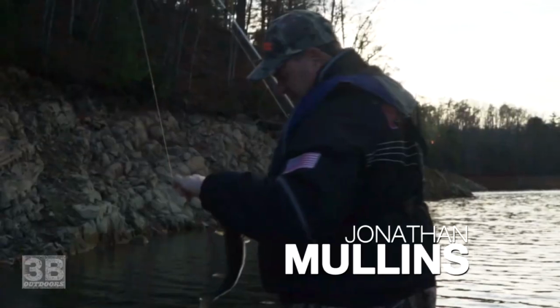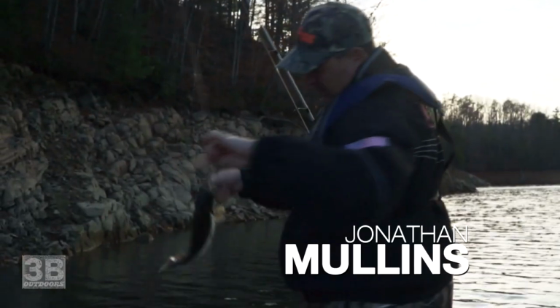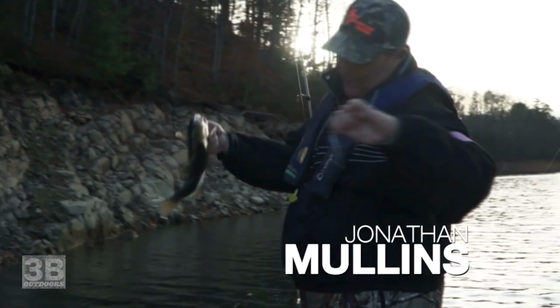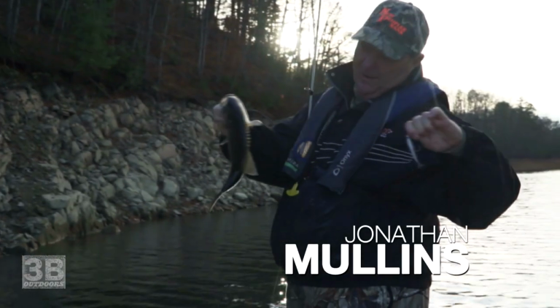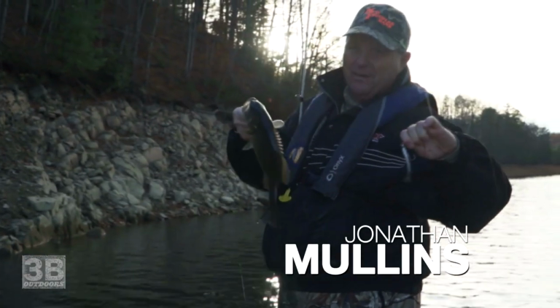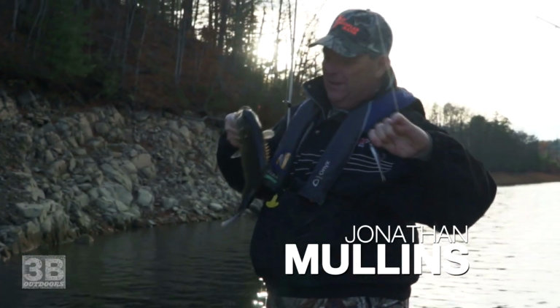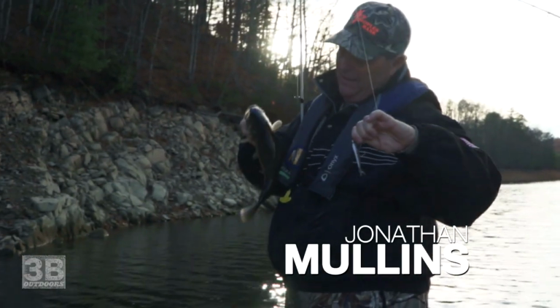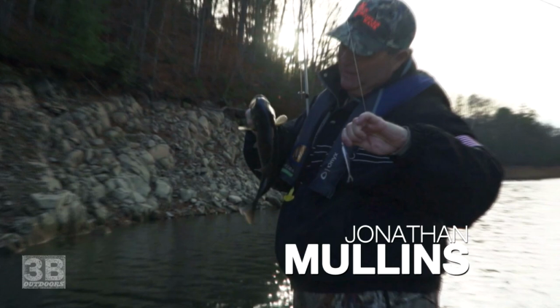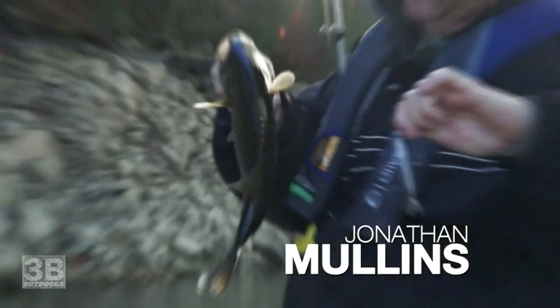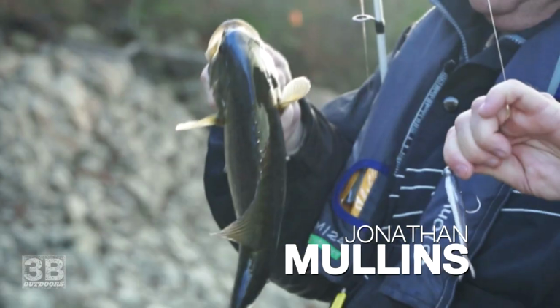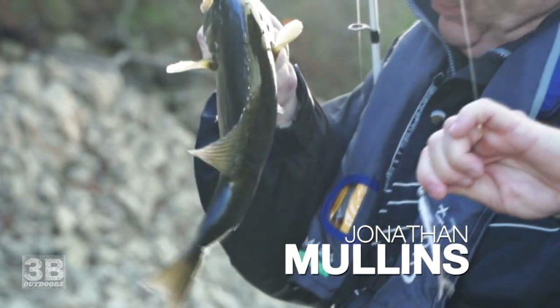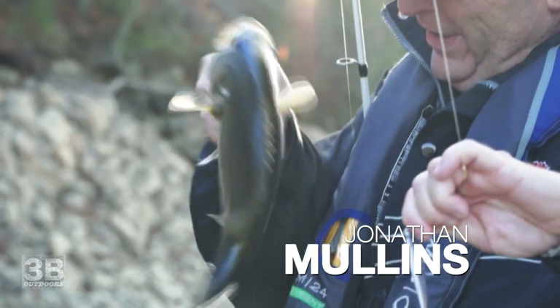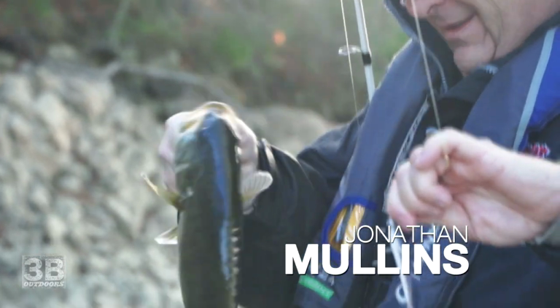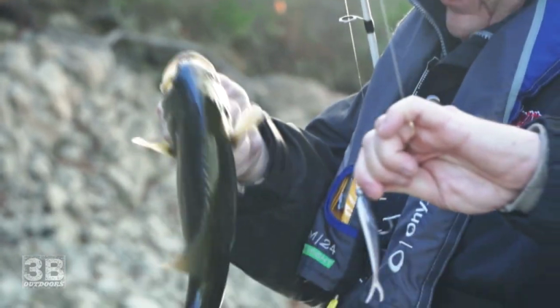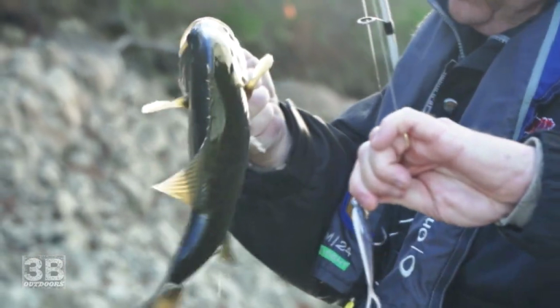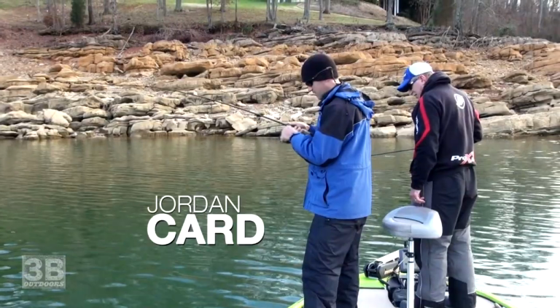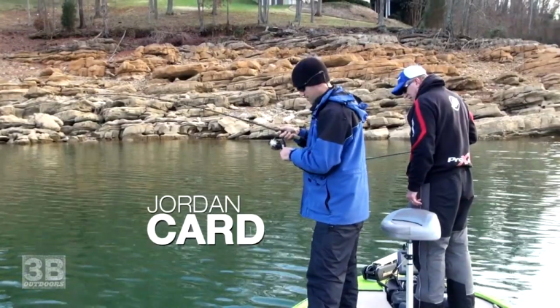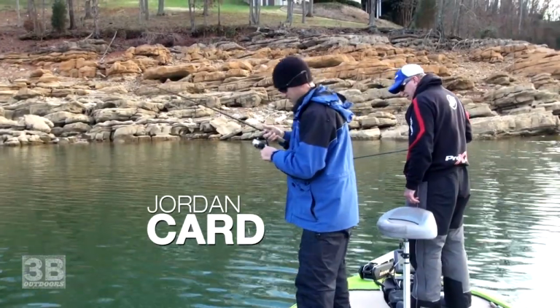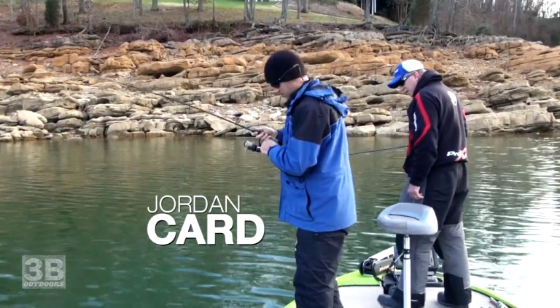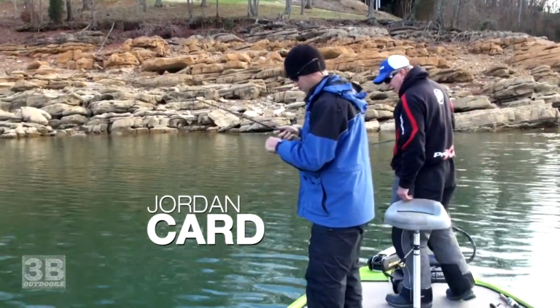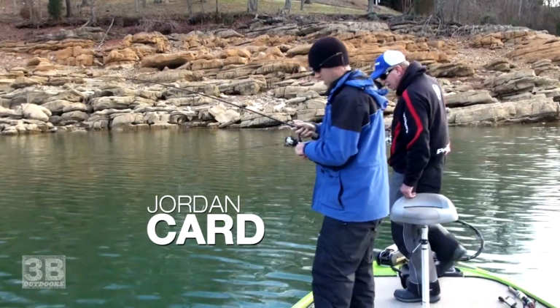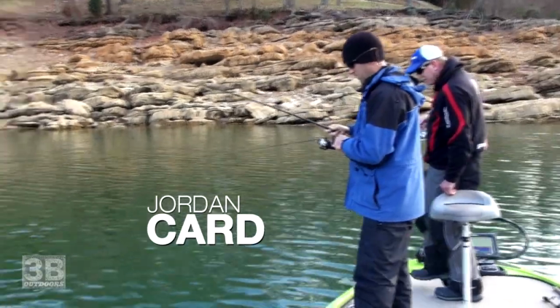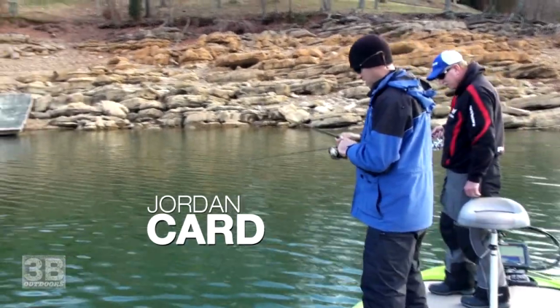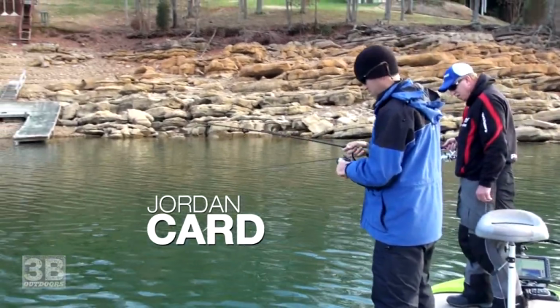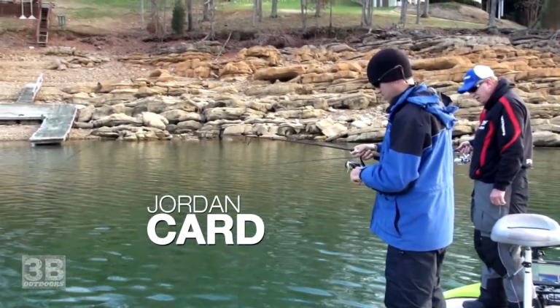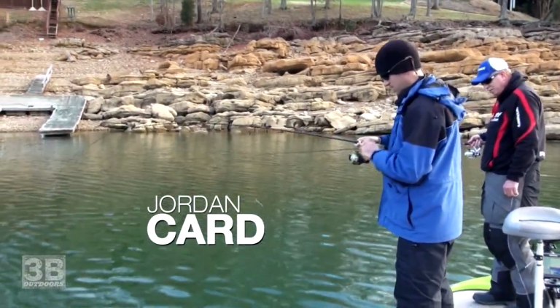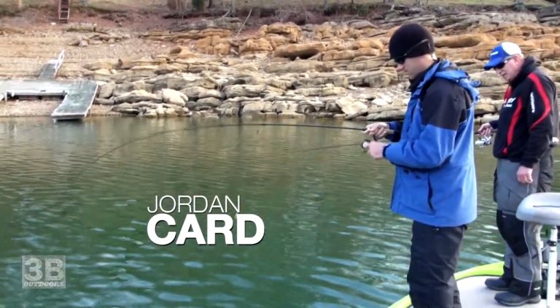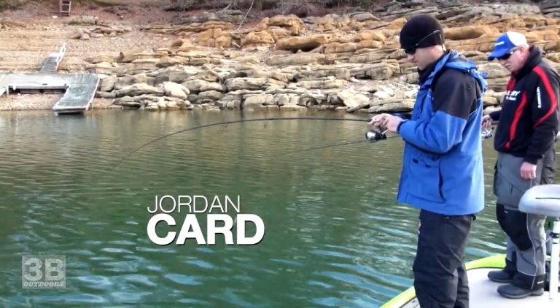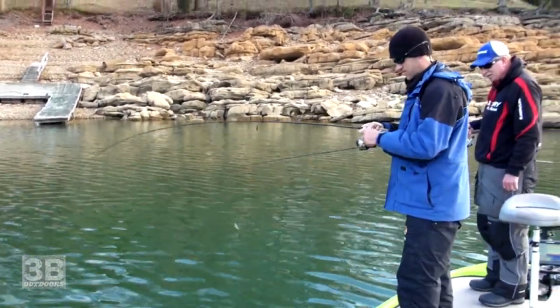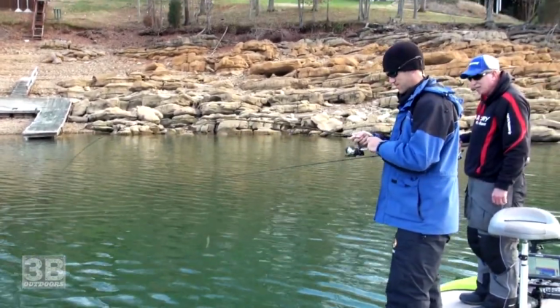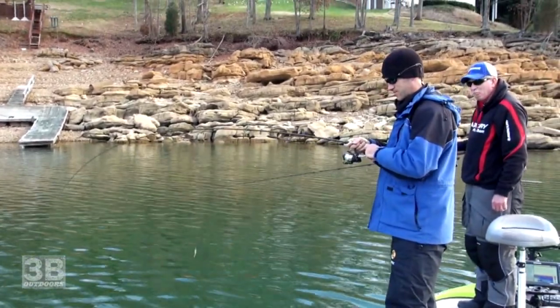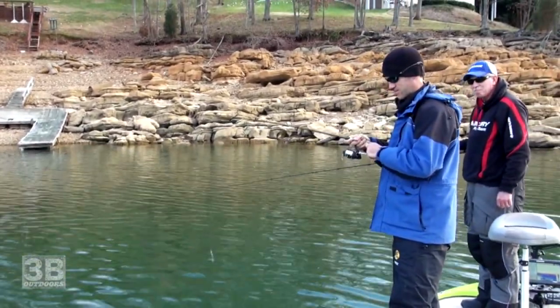We caught a few — that's a good man. That's a chunker. That's my biggest tightline fish, if I can get it in. Look at him, he's at least 12 inches long.